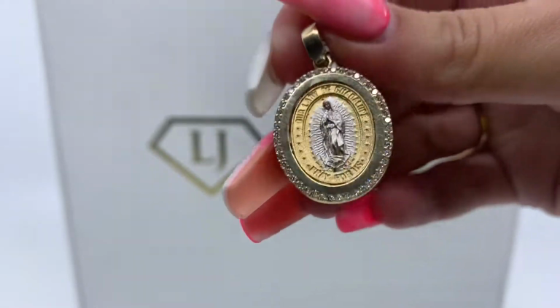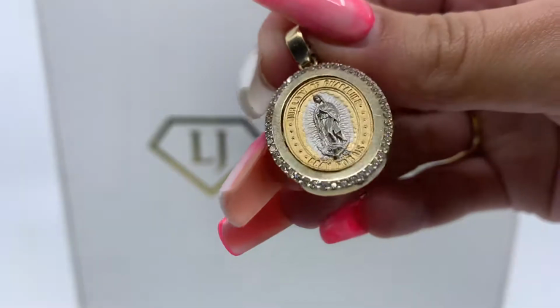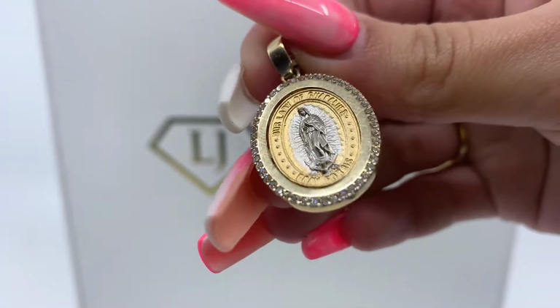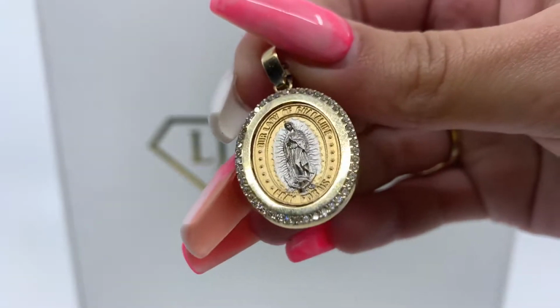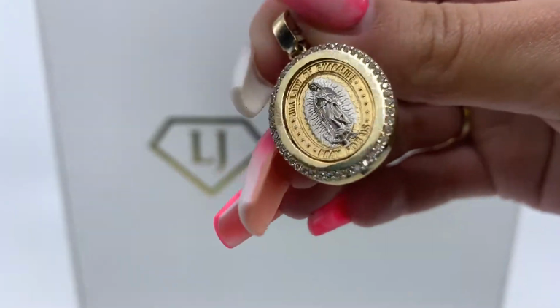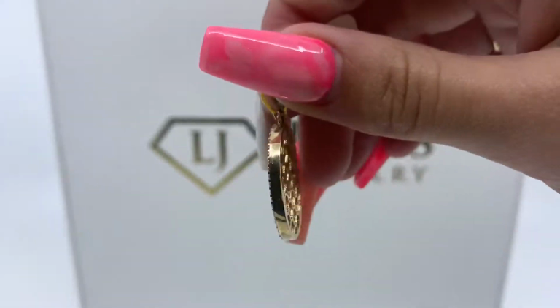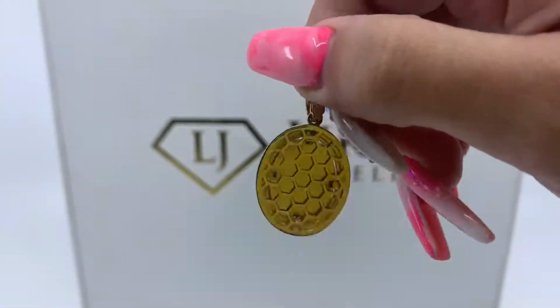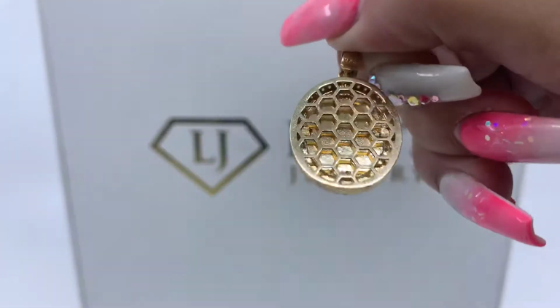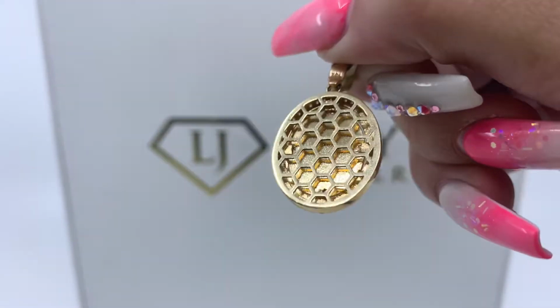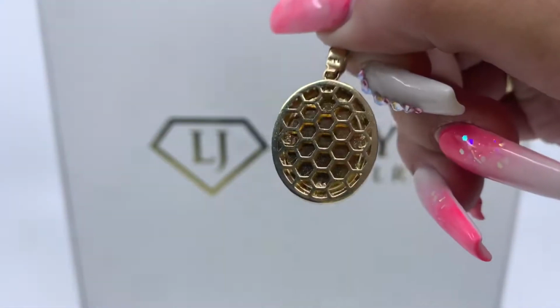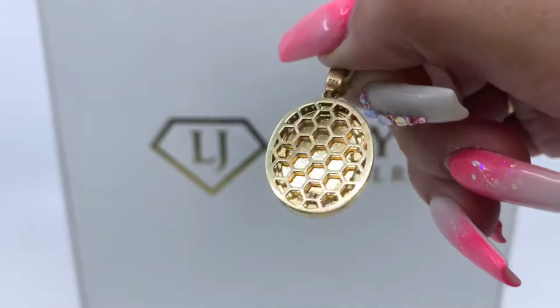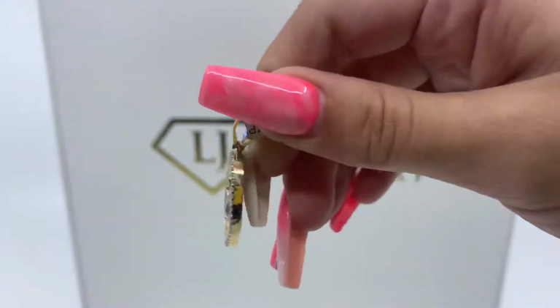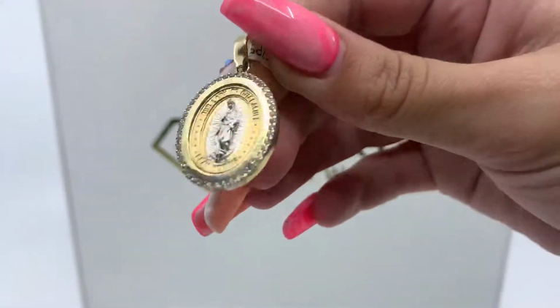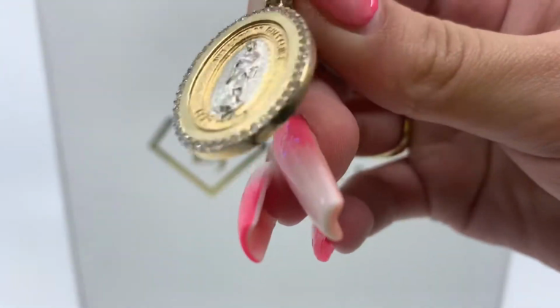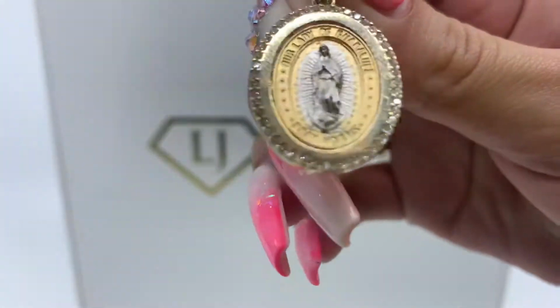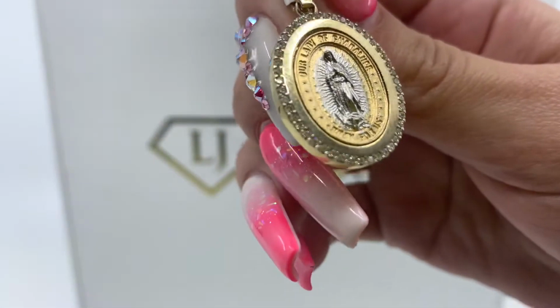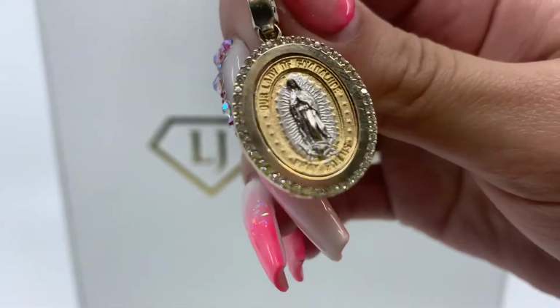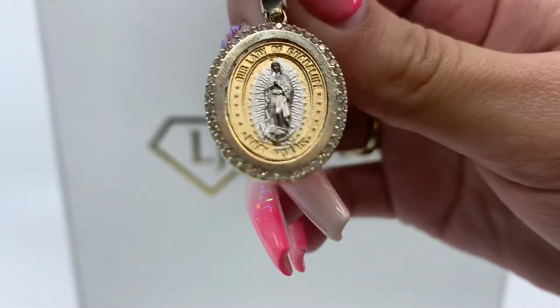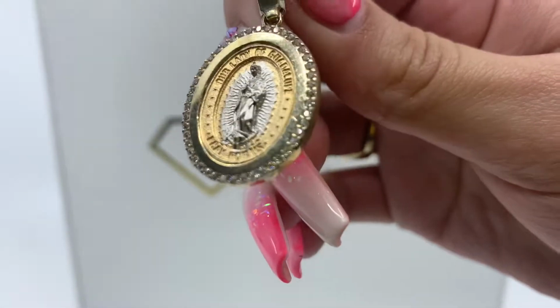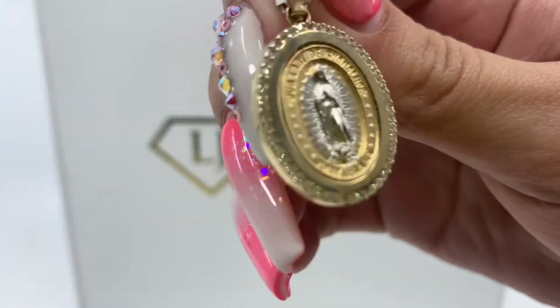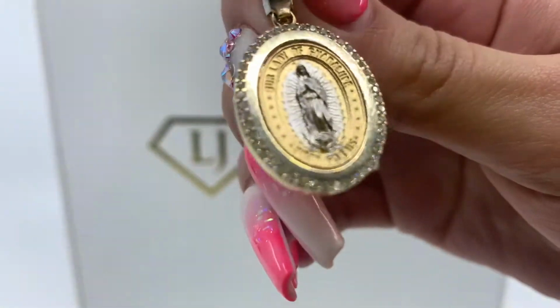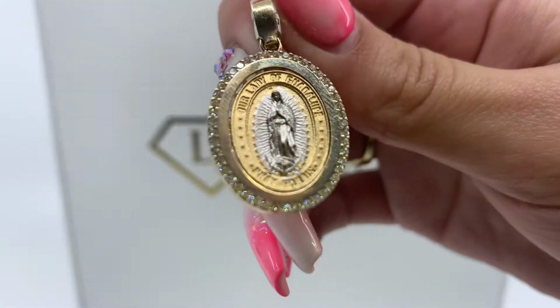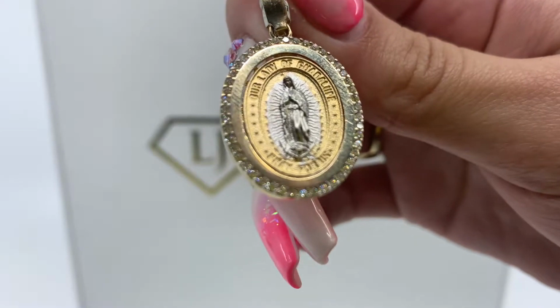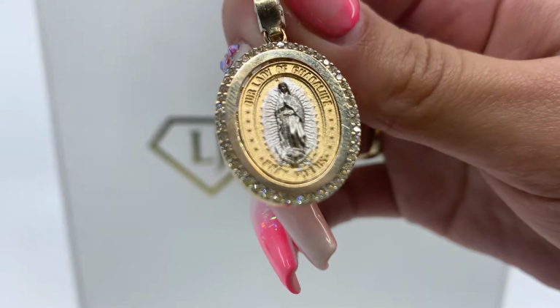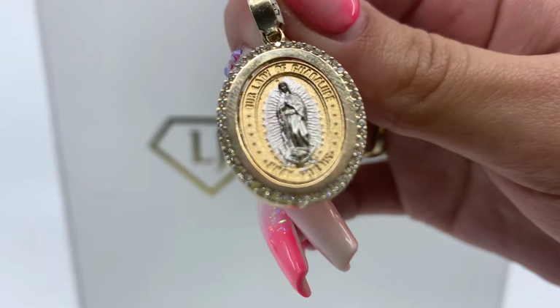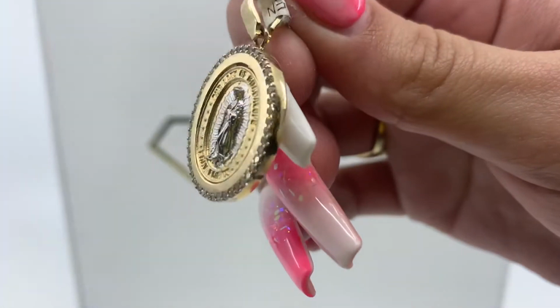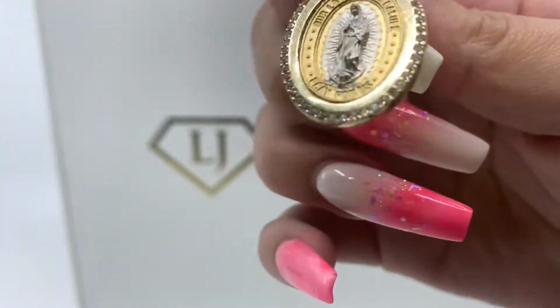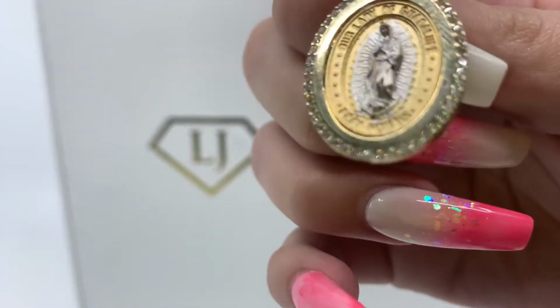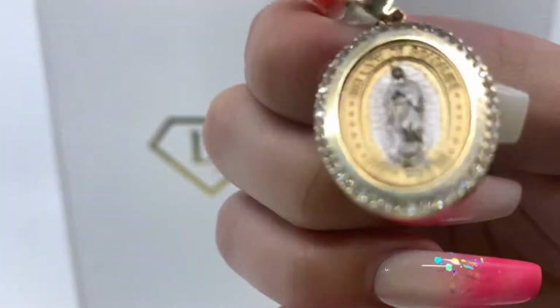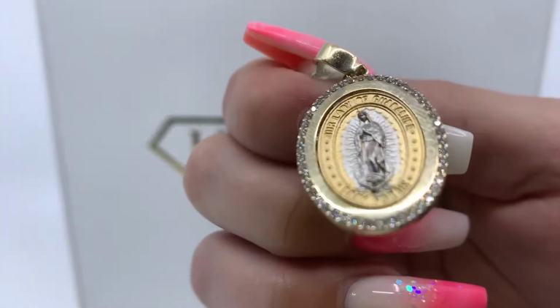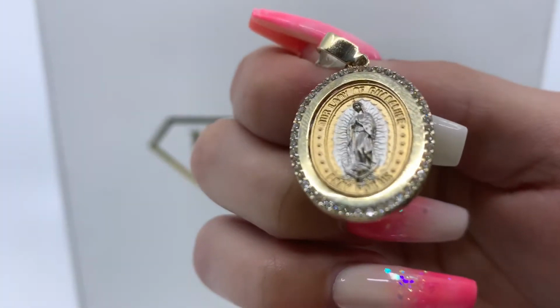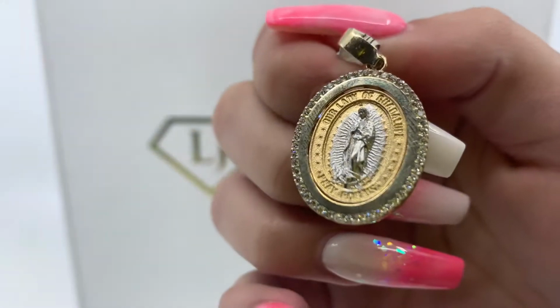Today we have here a two-tone pendant. This is a semi-open back pendant. As you guys can see in this pendant, there is the Lady of Guadalupe in the very center, and it says Our Lady of Guadalupe.